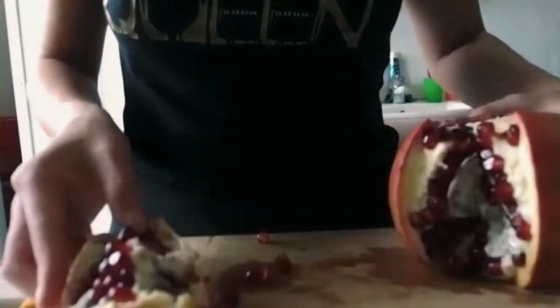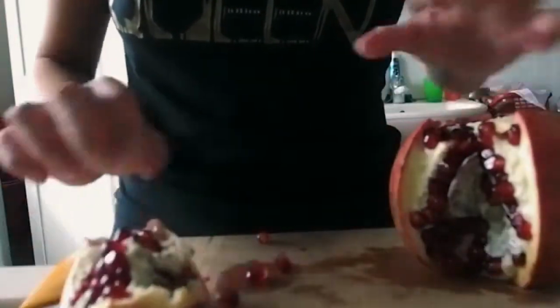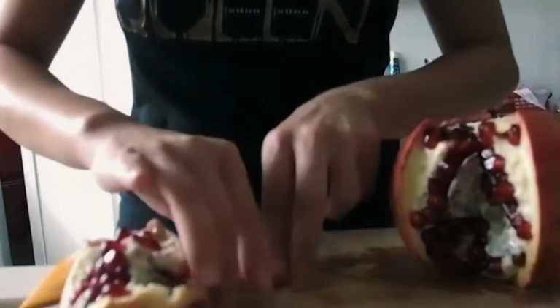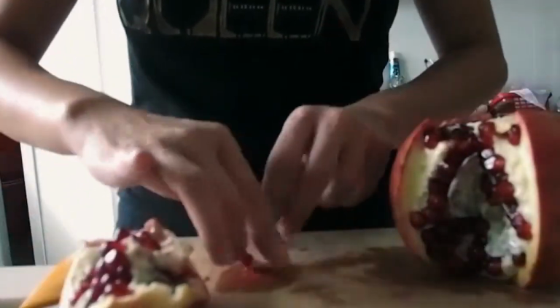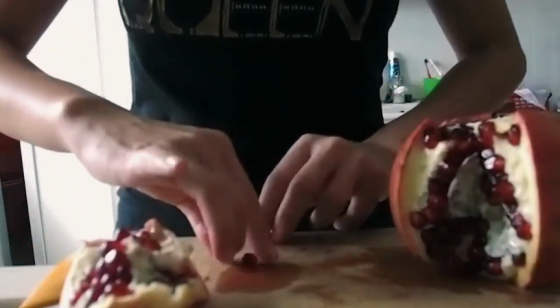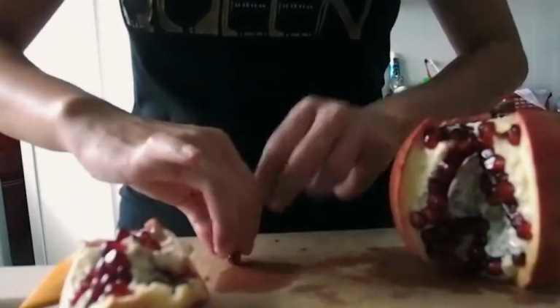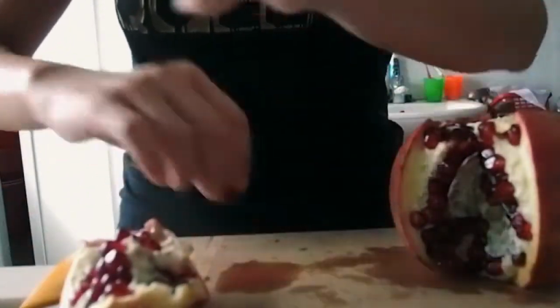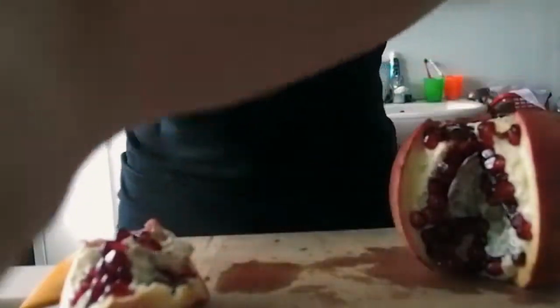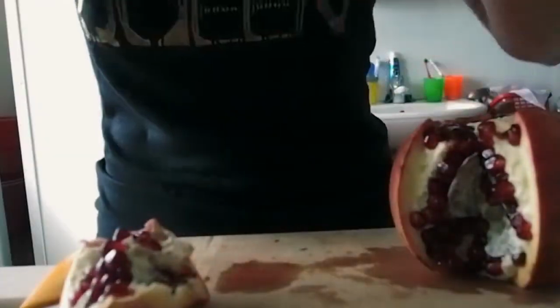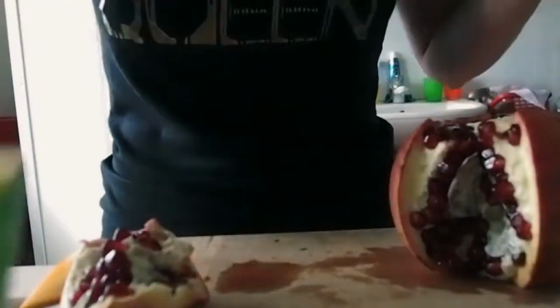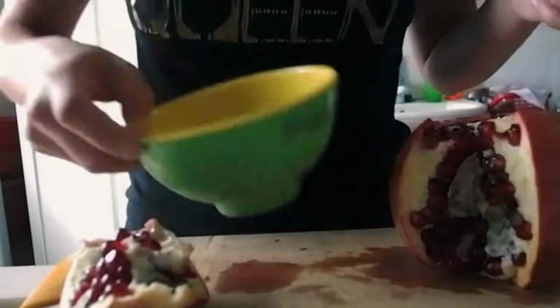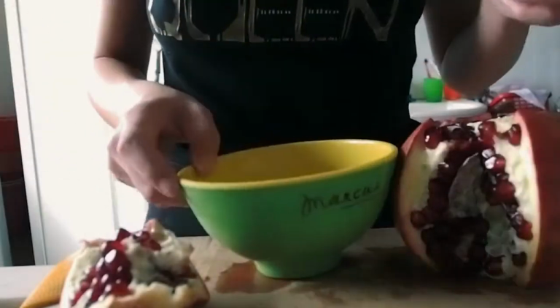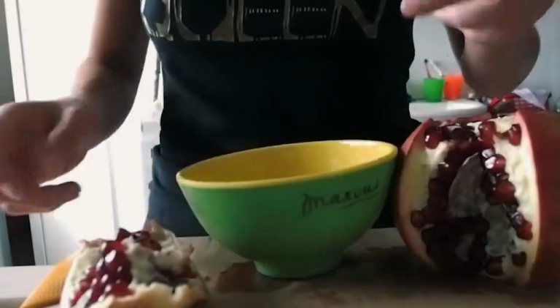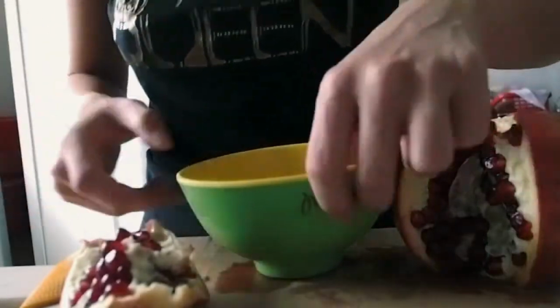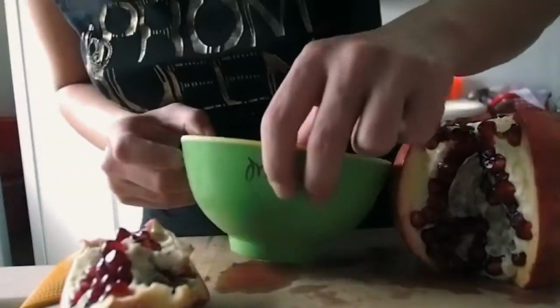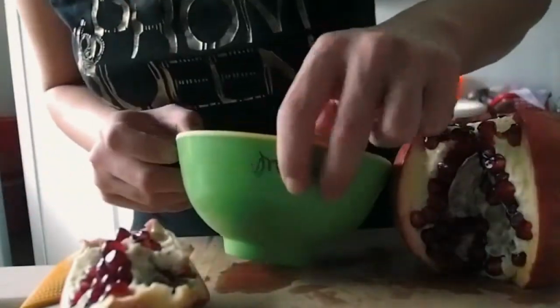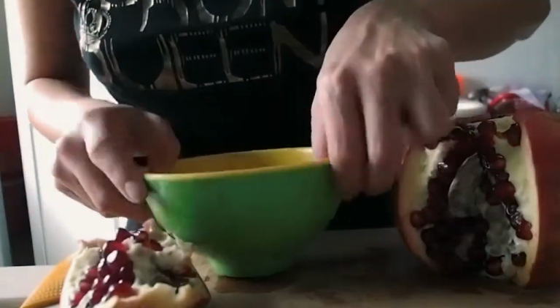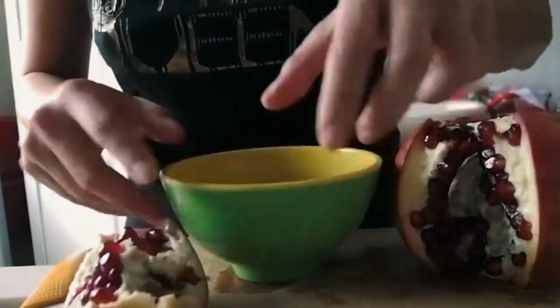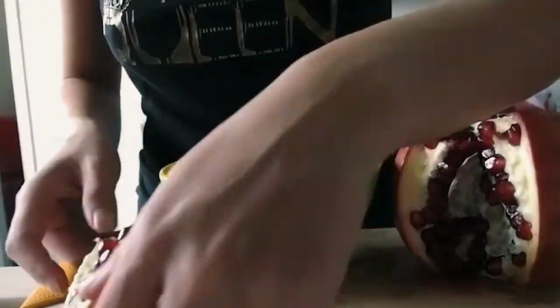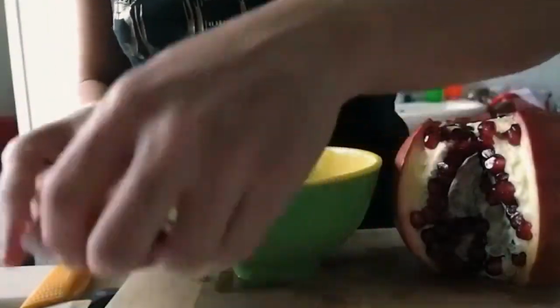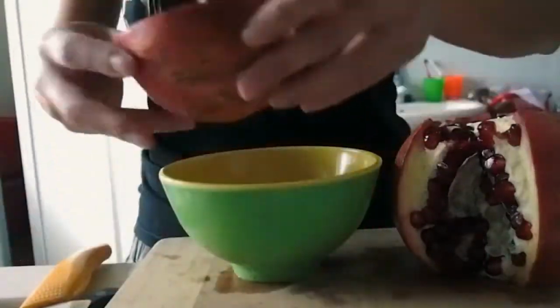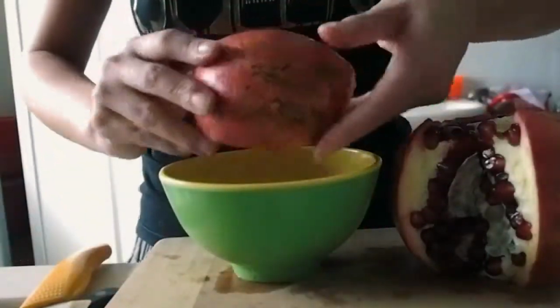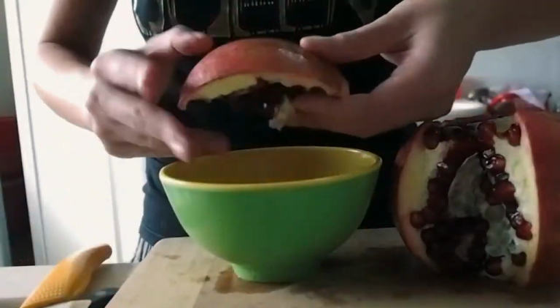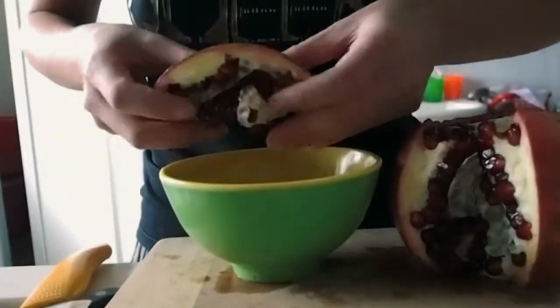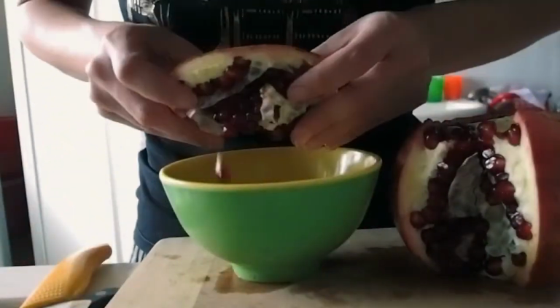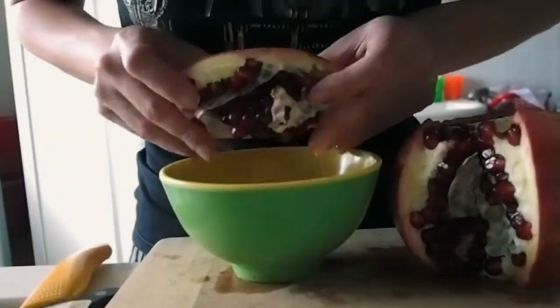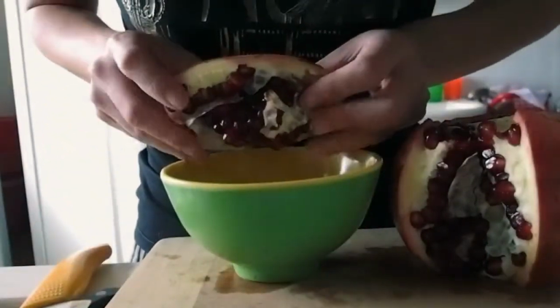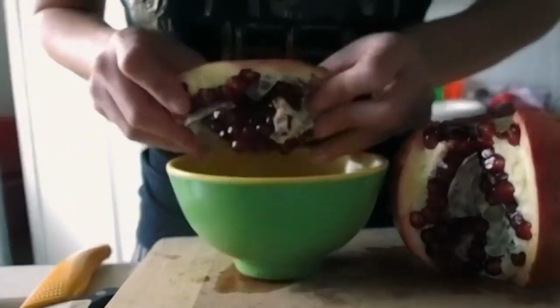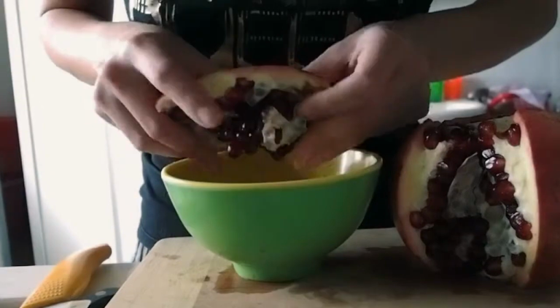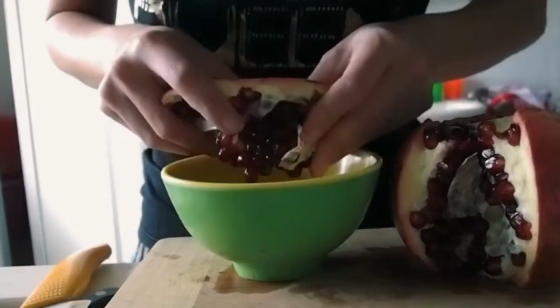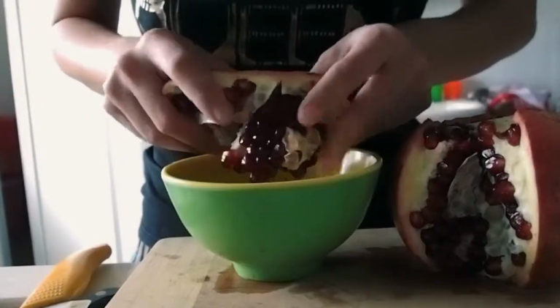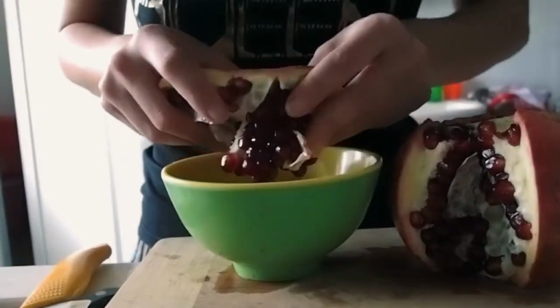So what I would normally do is to have a bowl prepared, and then just crack all of them into the bowl.